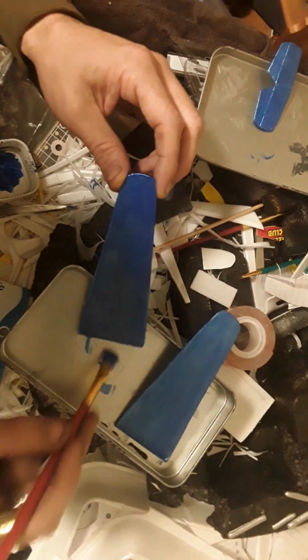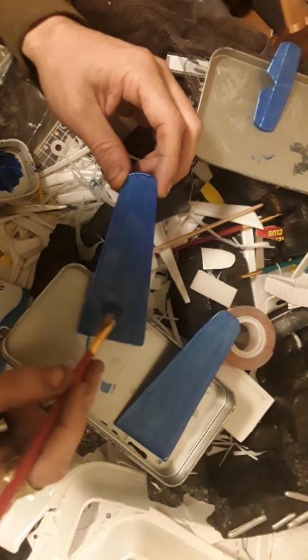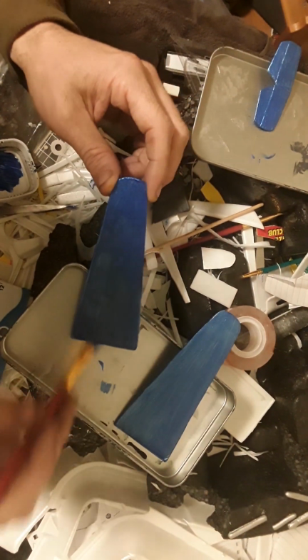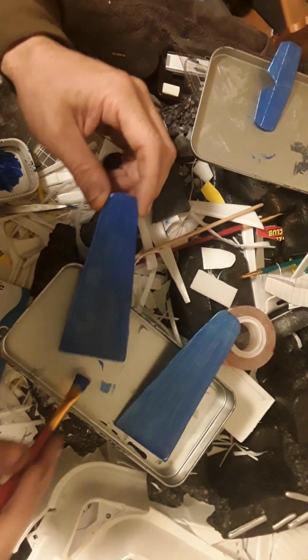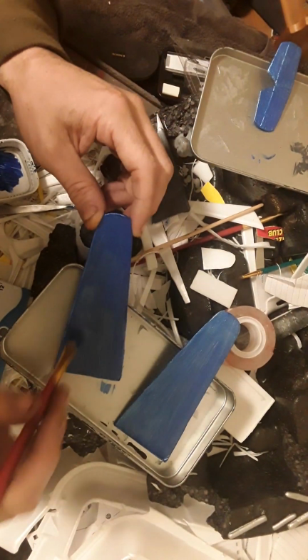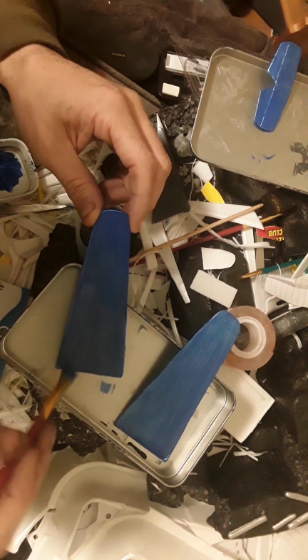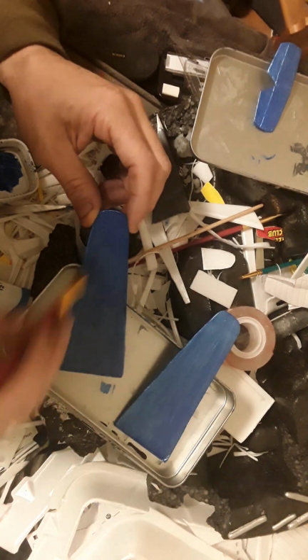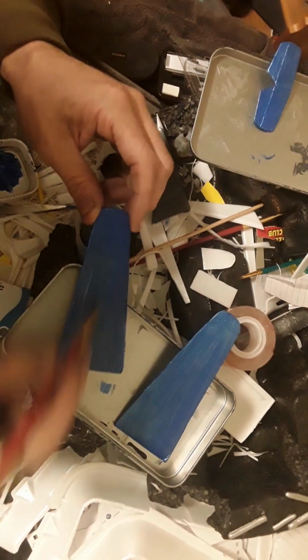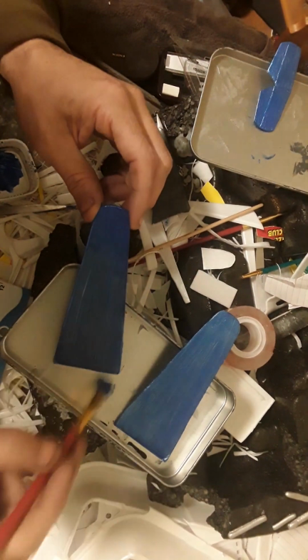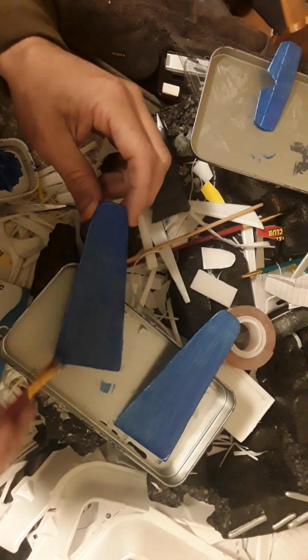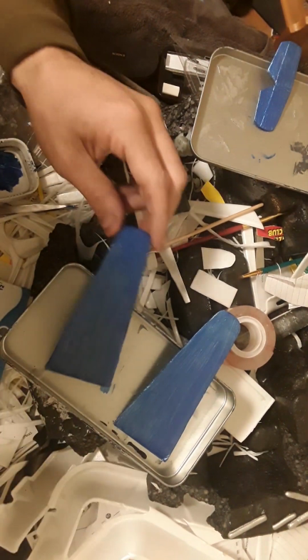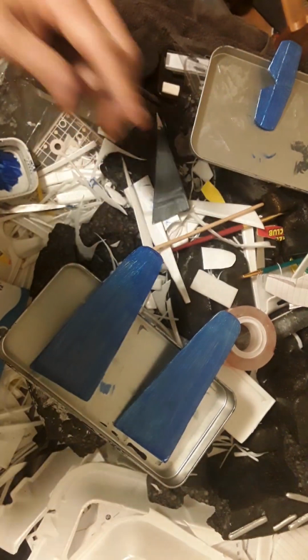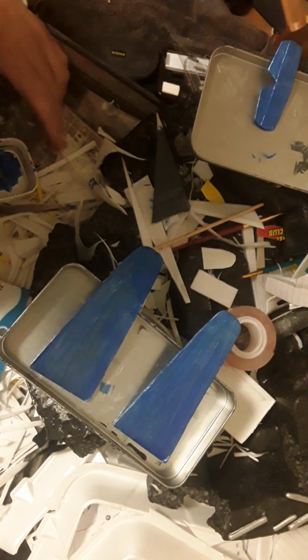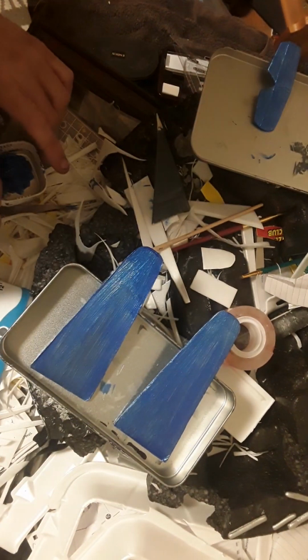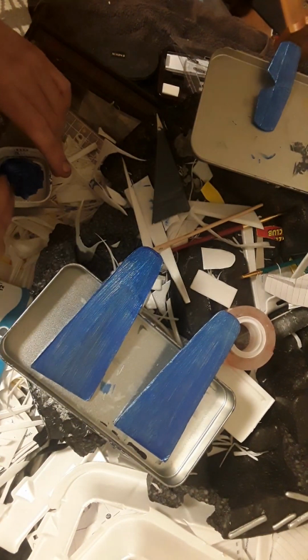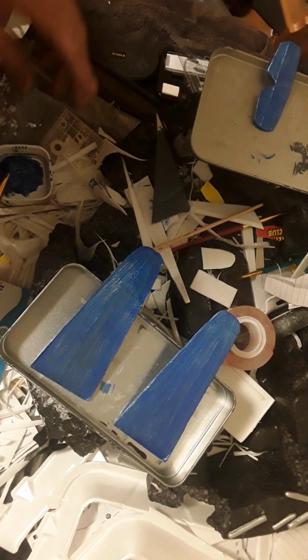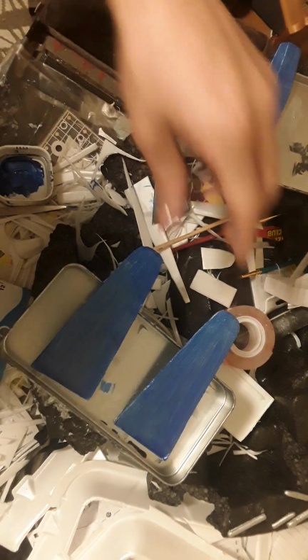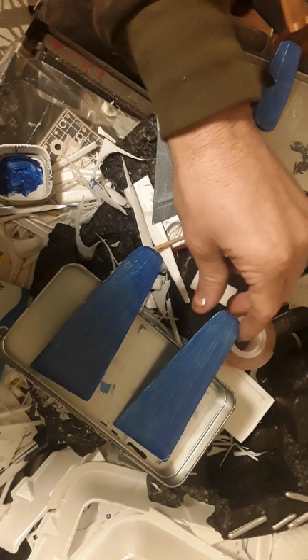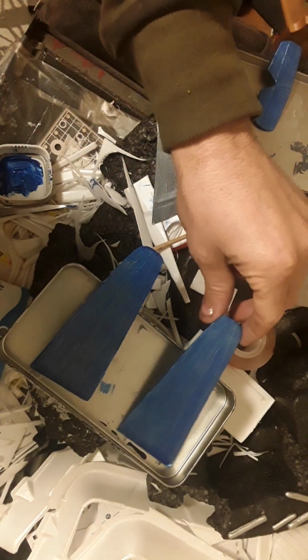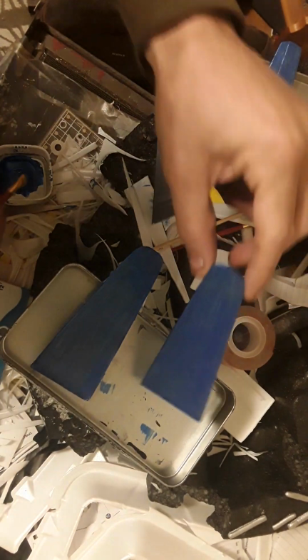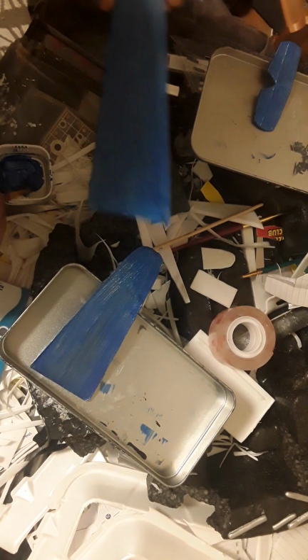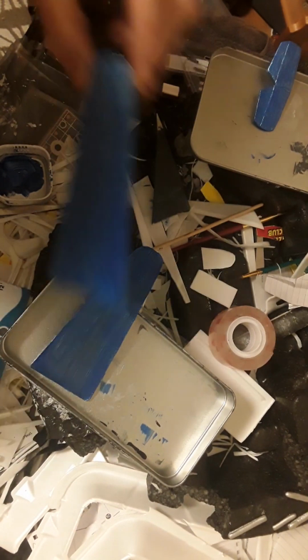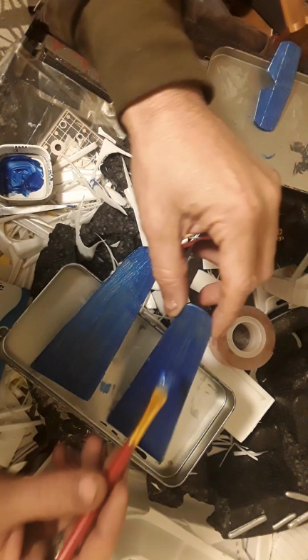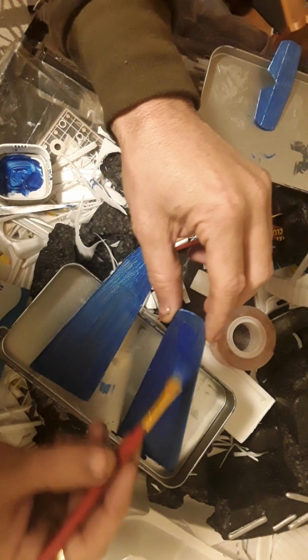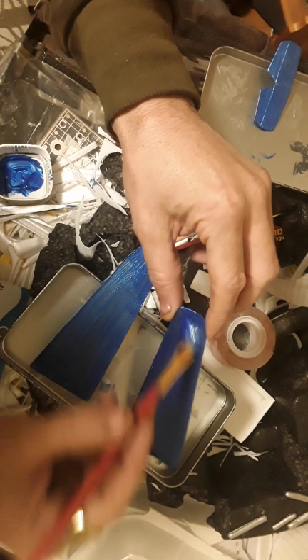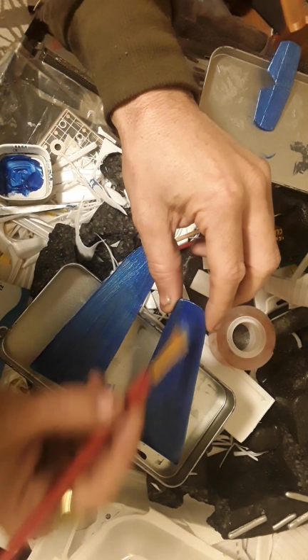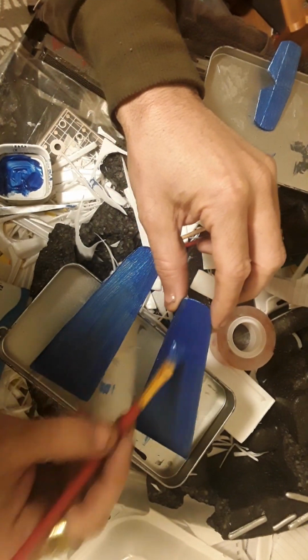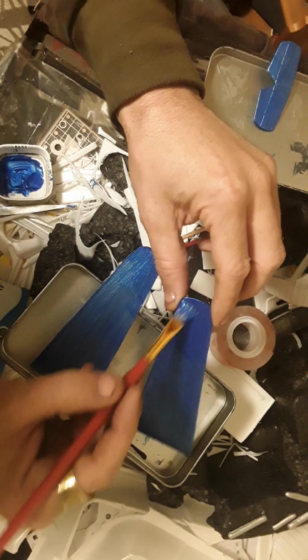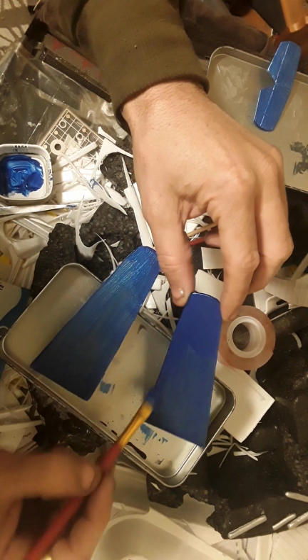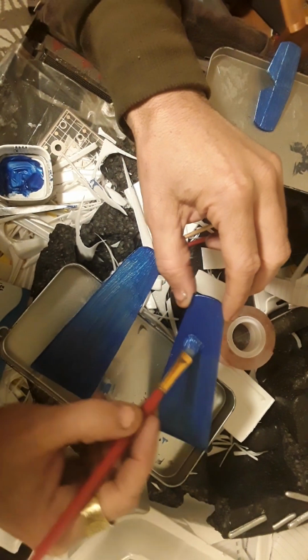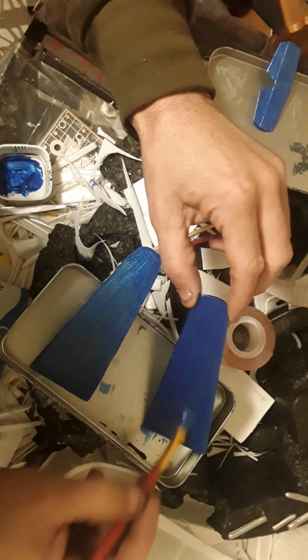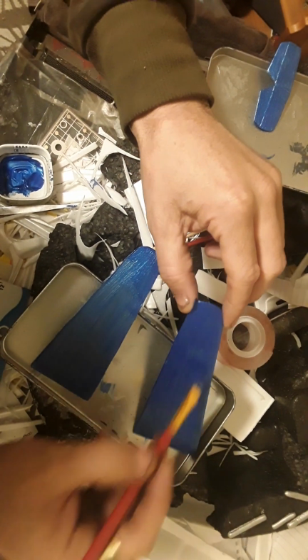See what happens when you go too far — you'll end up peeling off the paint you just applied. So quick strokes, quick down the length.